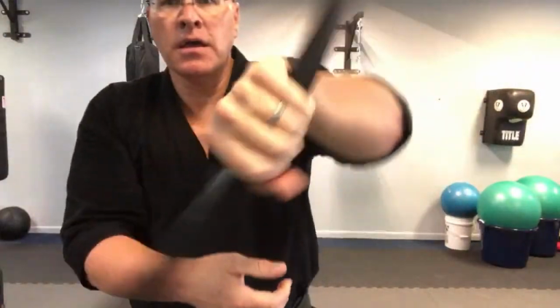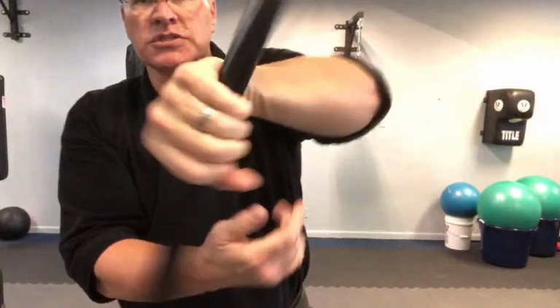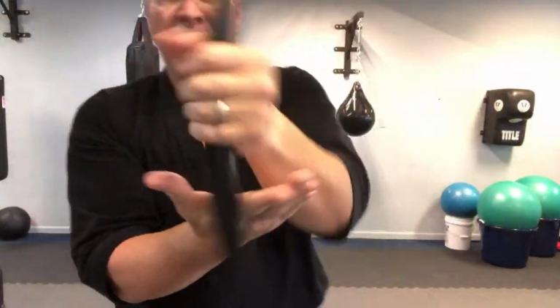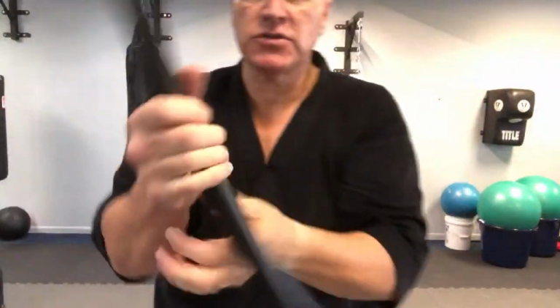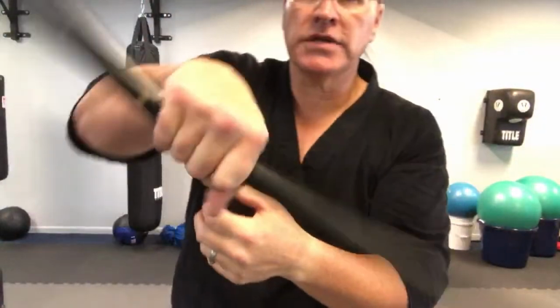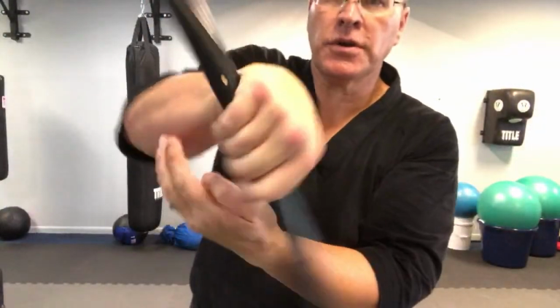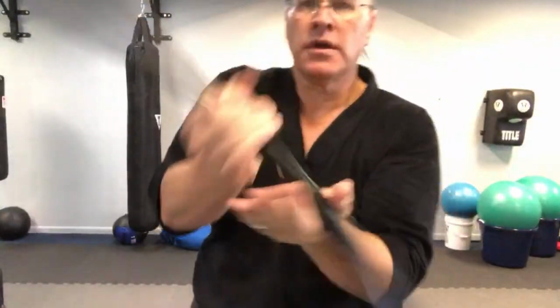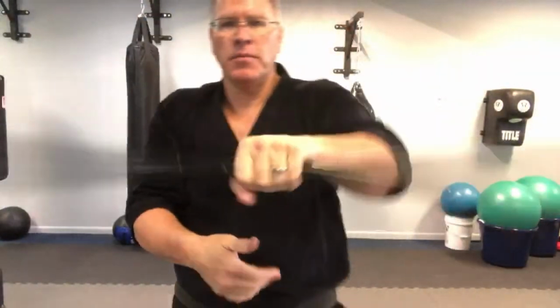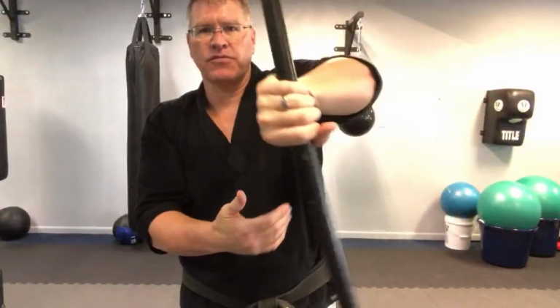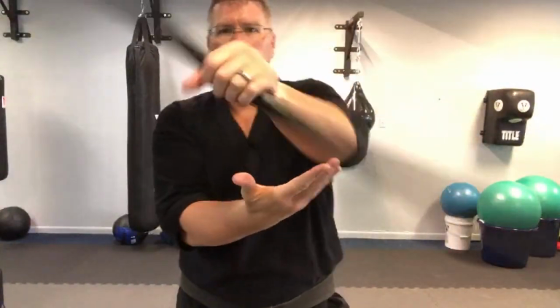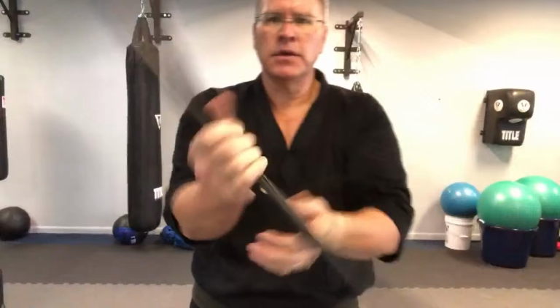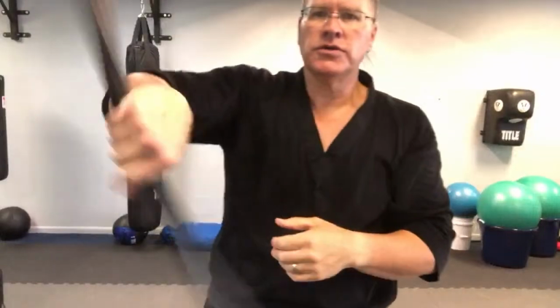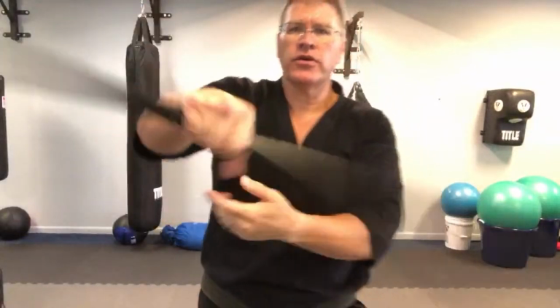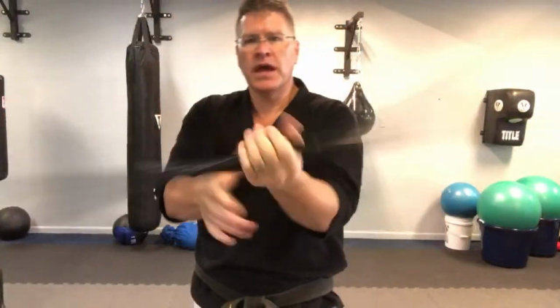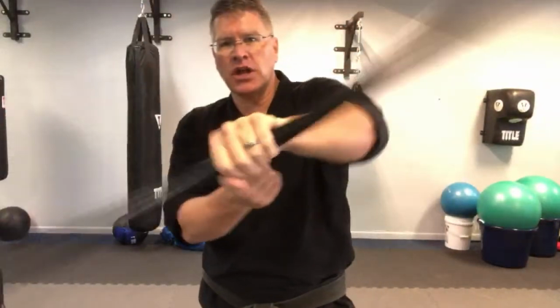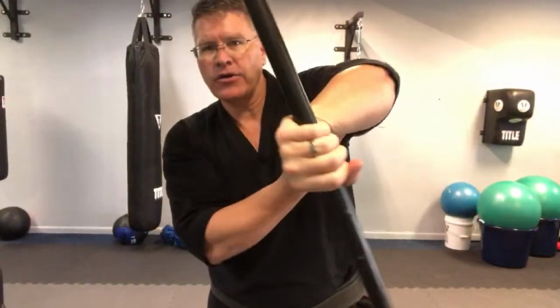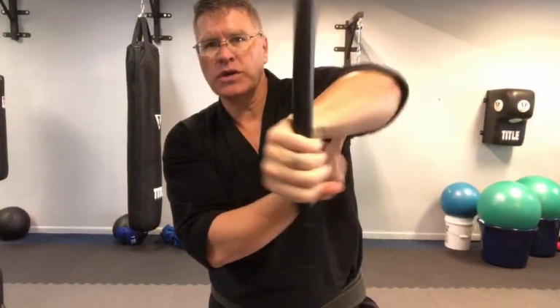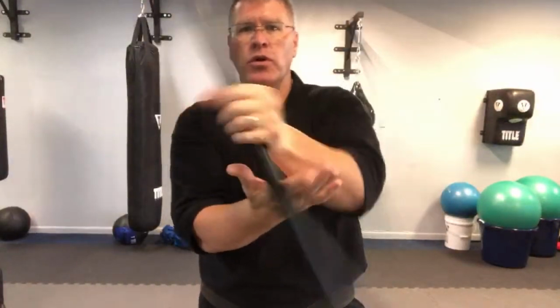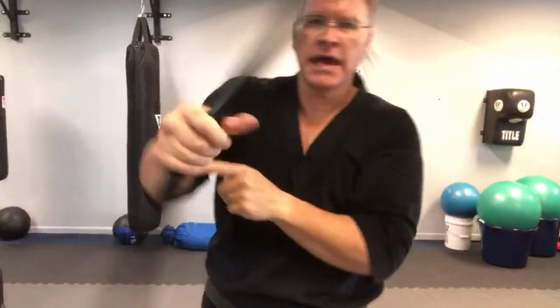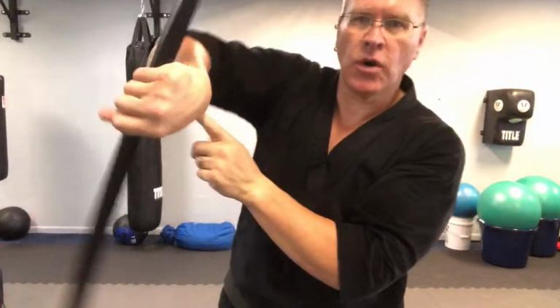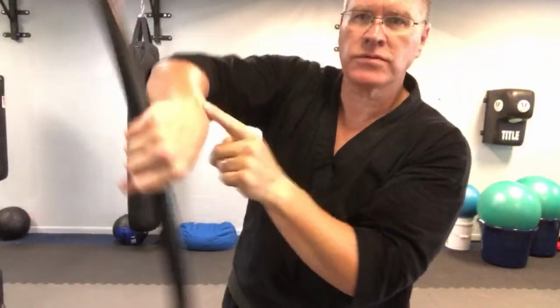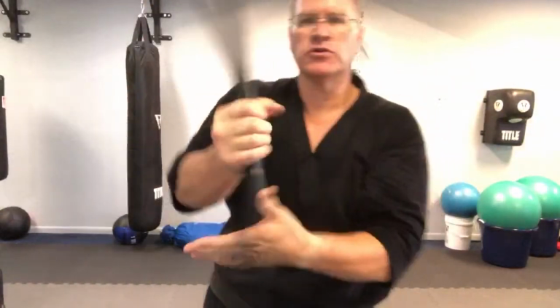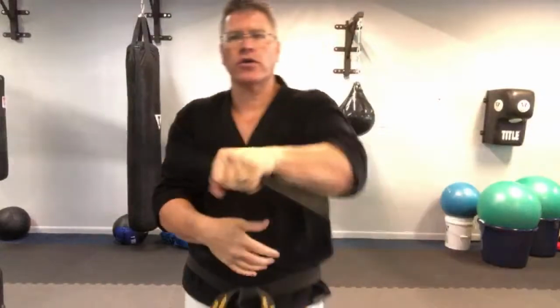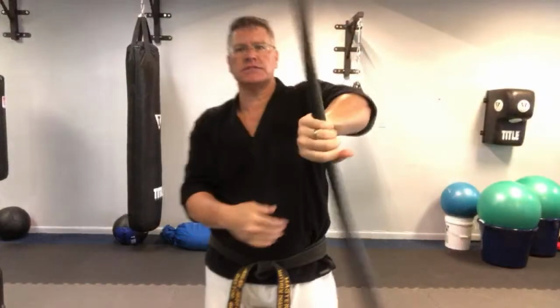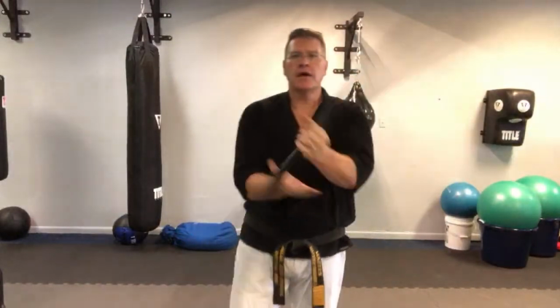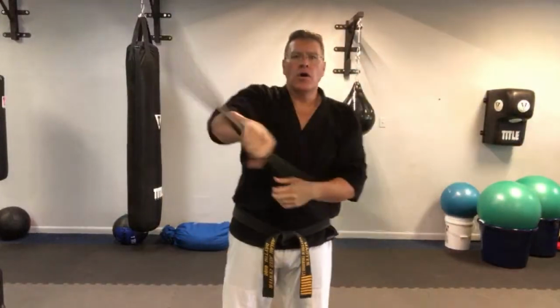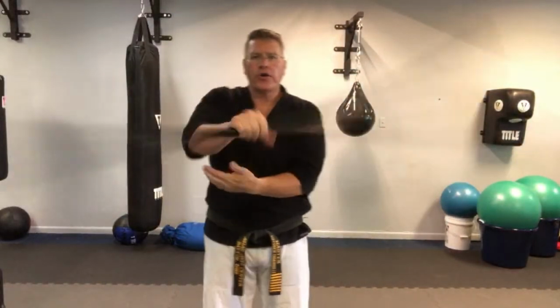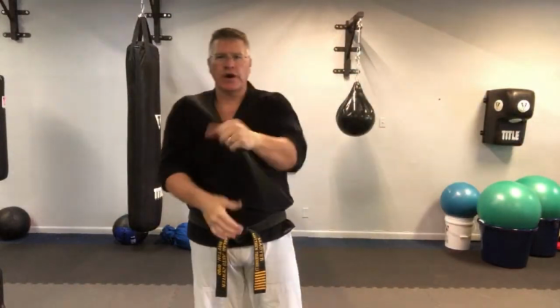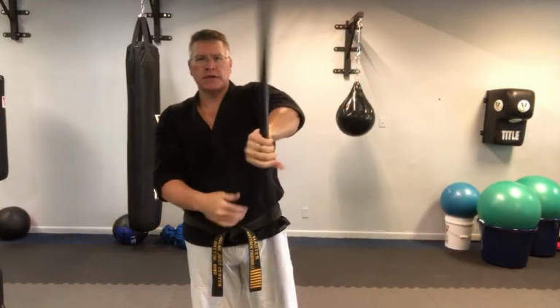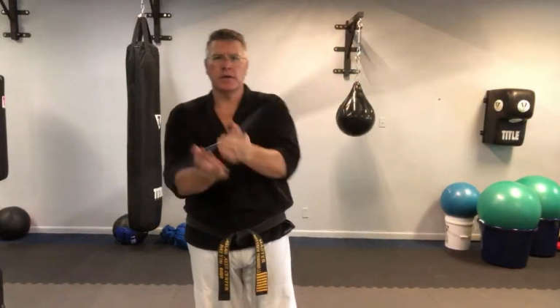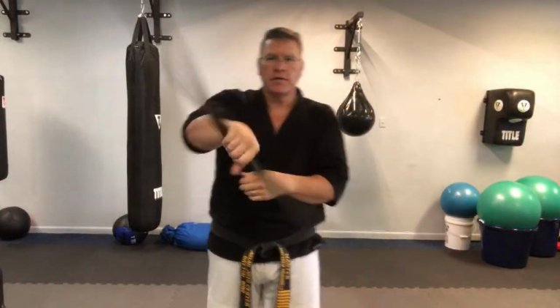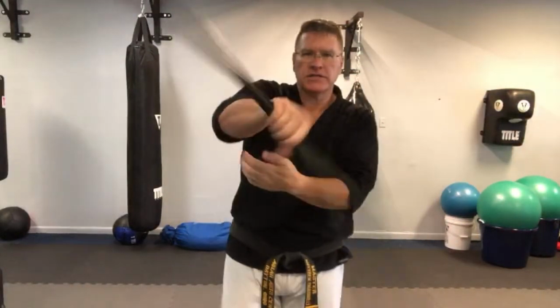This is just a pass or a transfer. Pass it from one hand to the other, and that's going to allow you to twist more as you go out, giving you stronger wrists, harder strikes, faster.